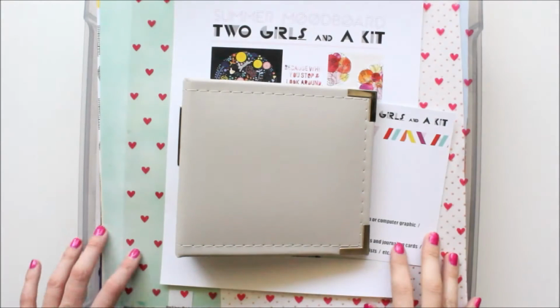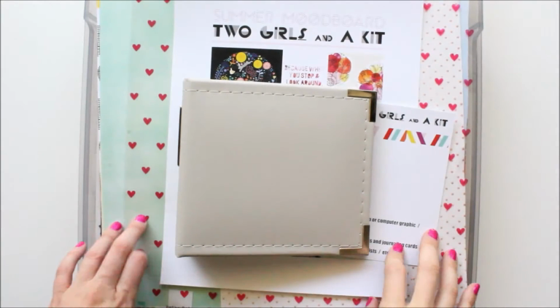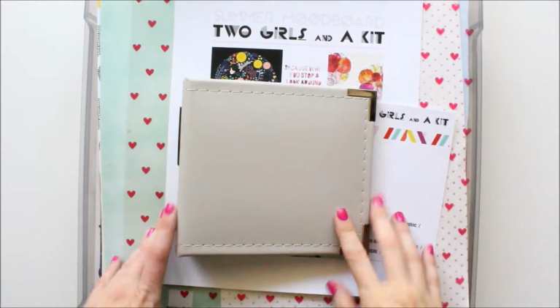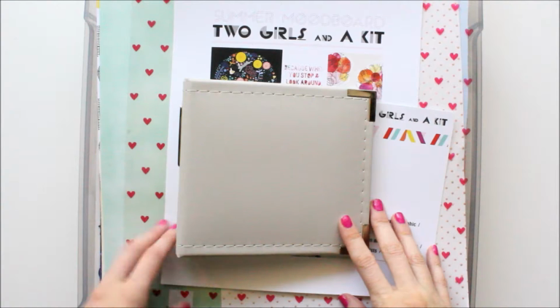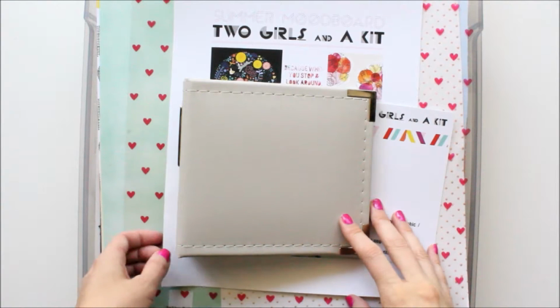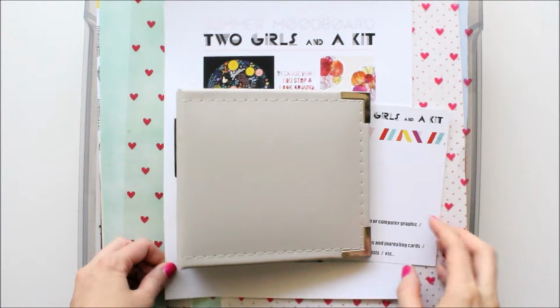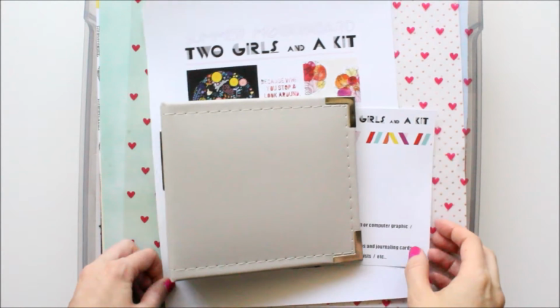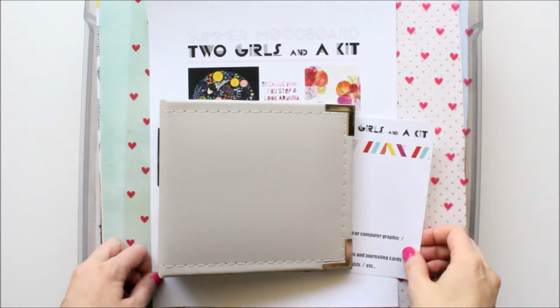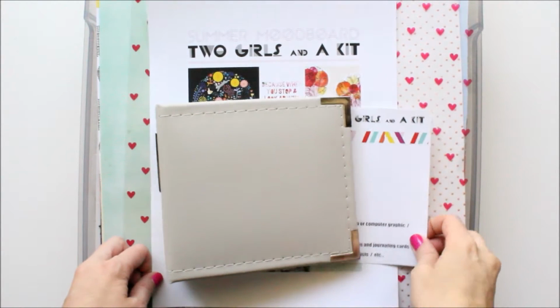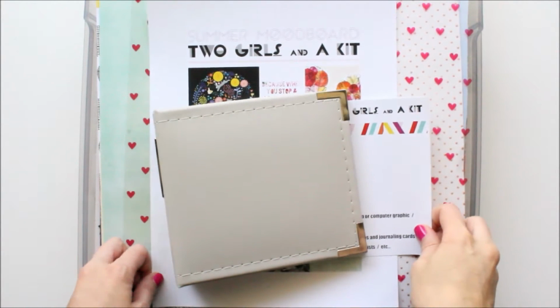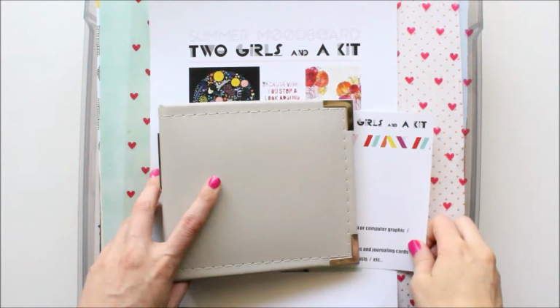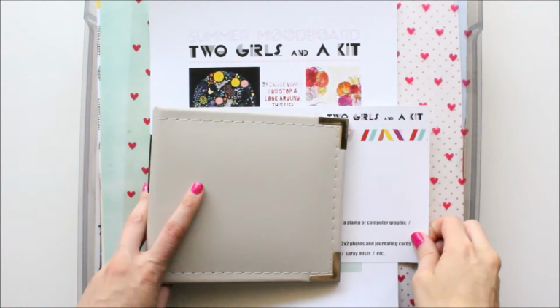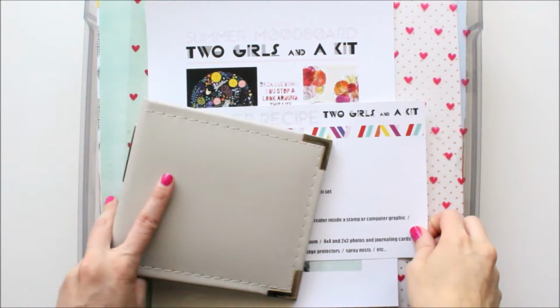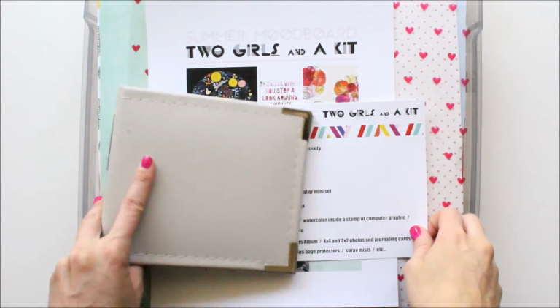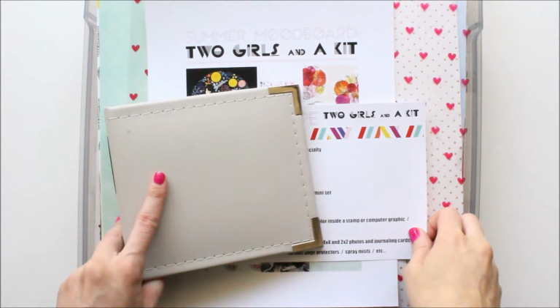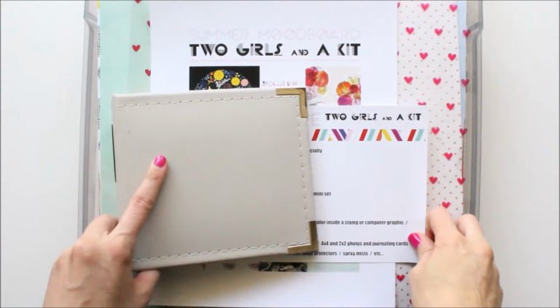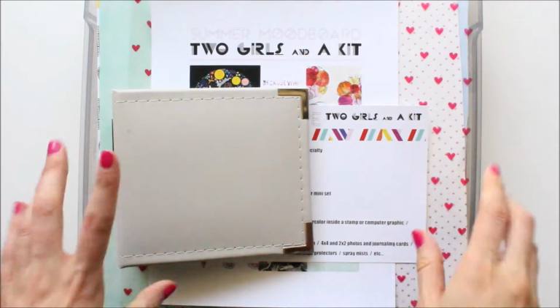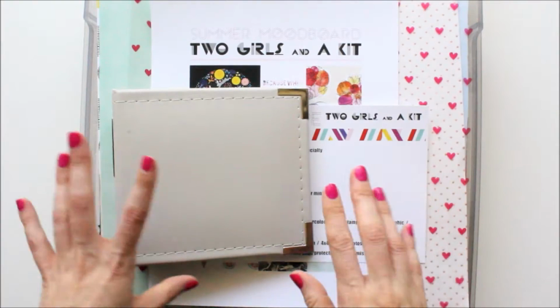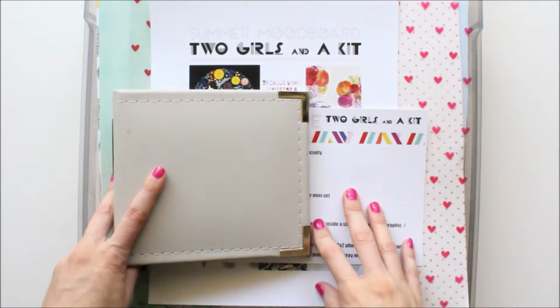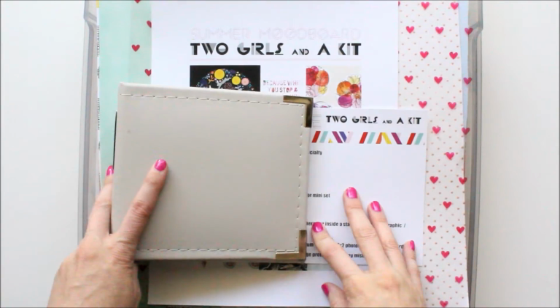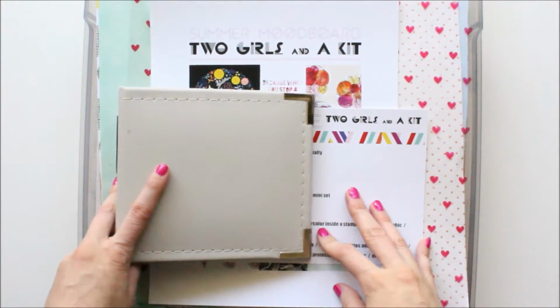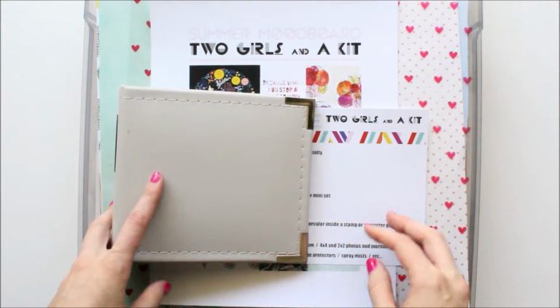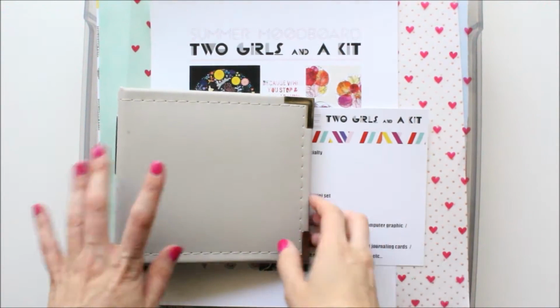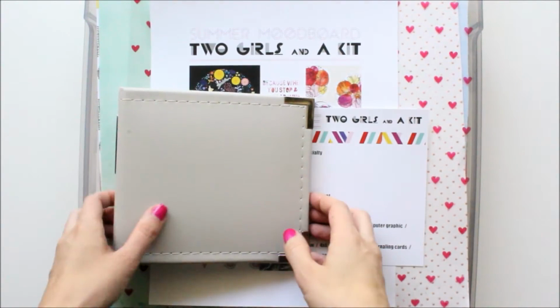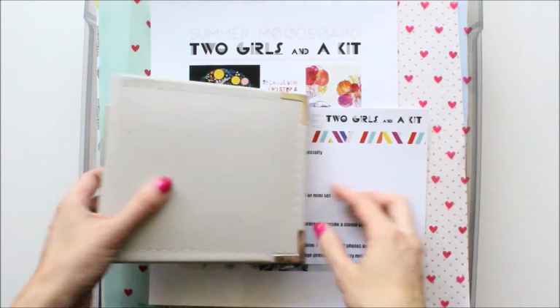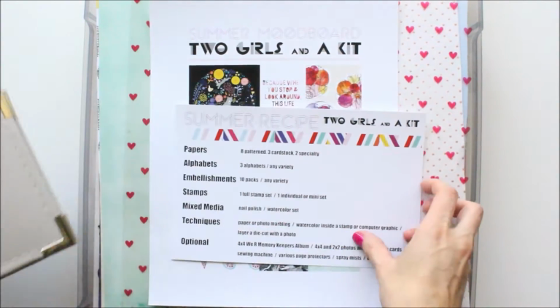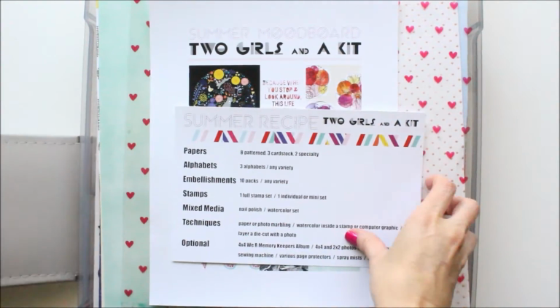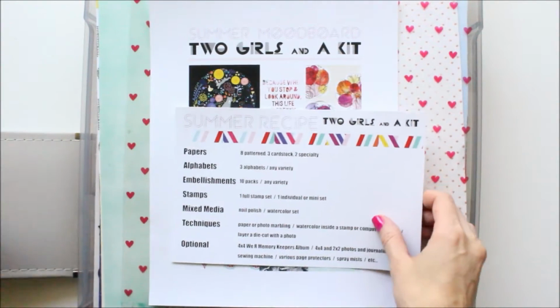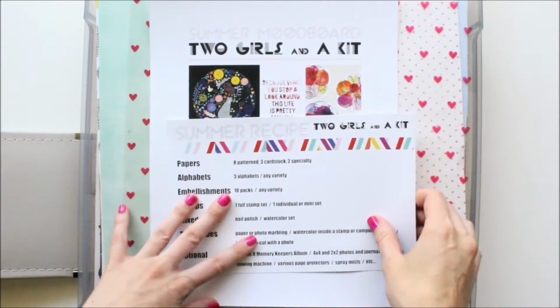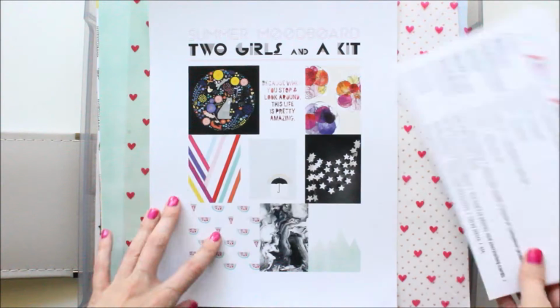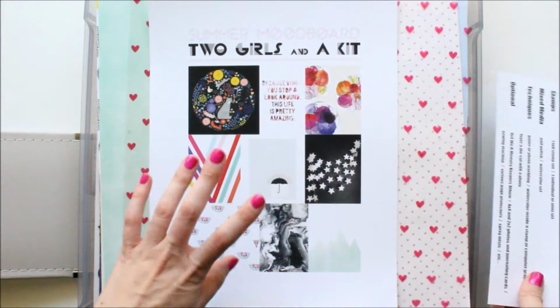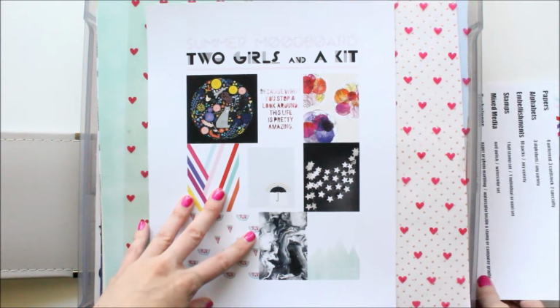Hi everybody, it's Carrie, and today I get to share with you the kit that I put together — my scrapbook kit for summertime, using the Two Girls in a Kit recipe card and mood board.